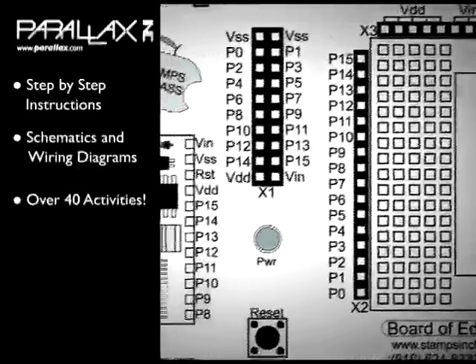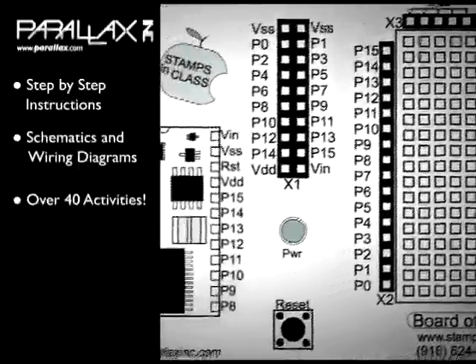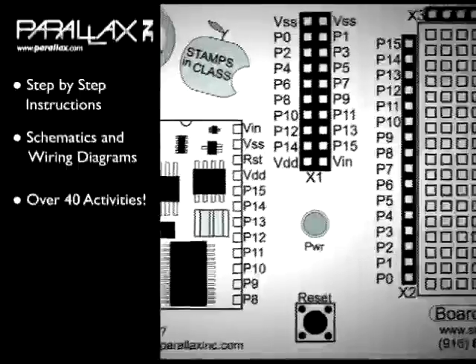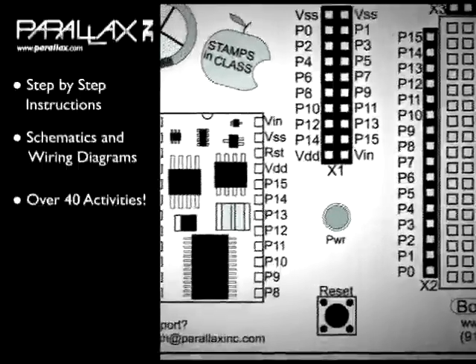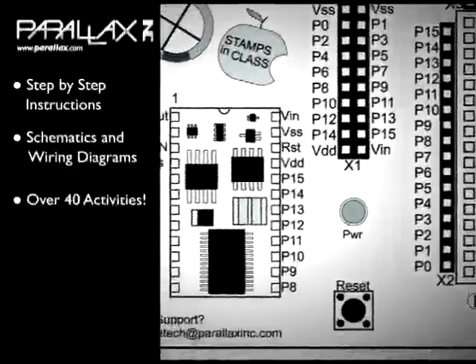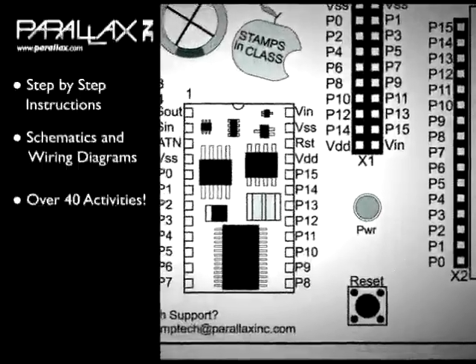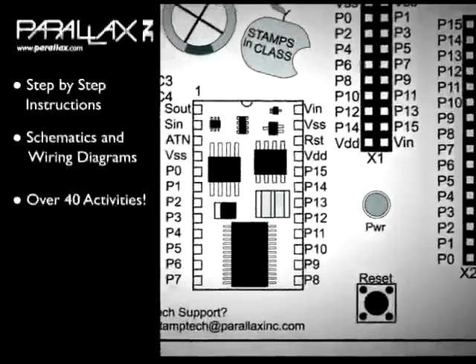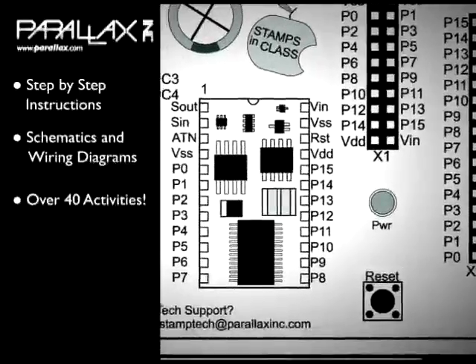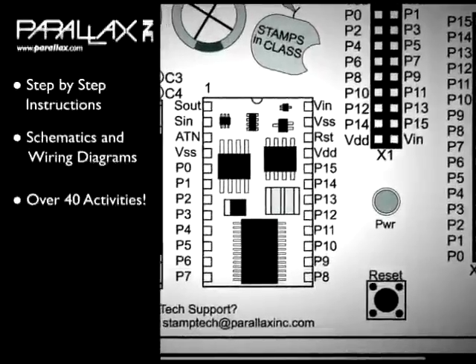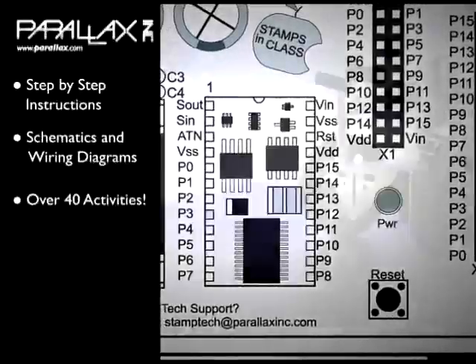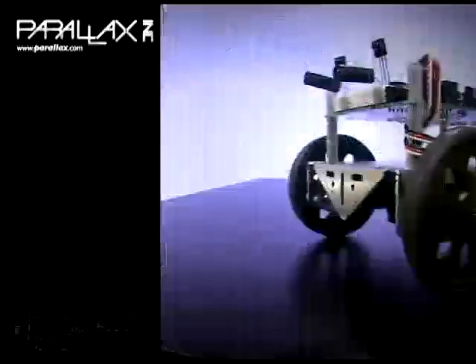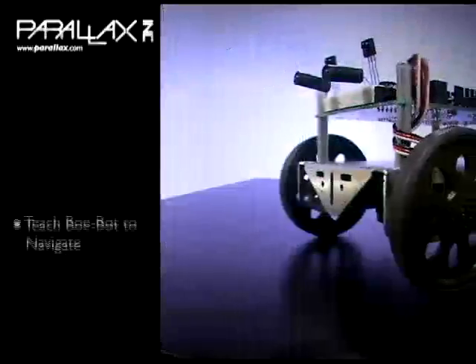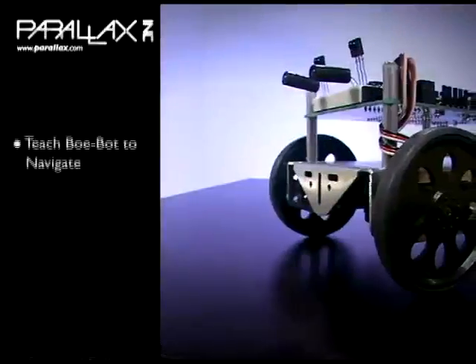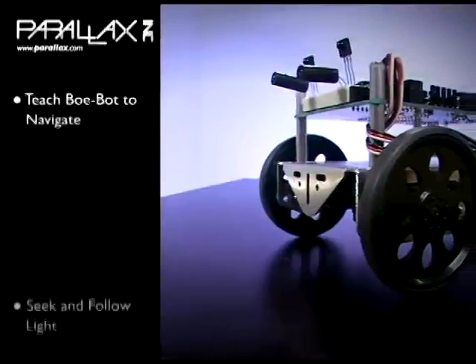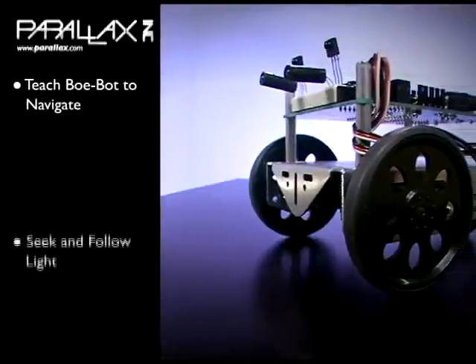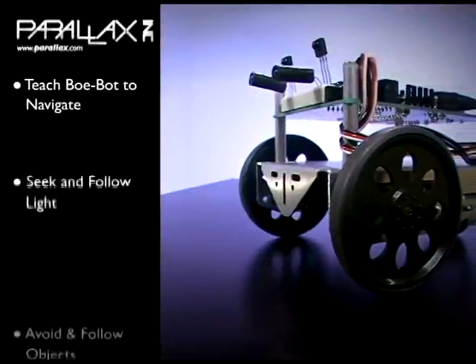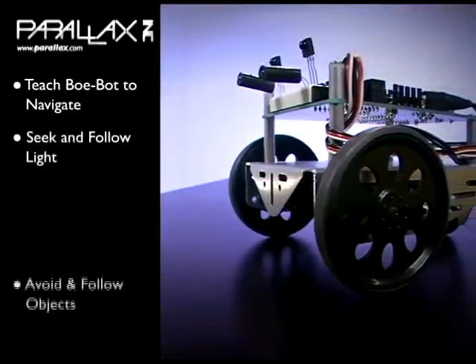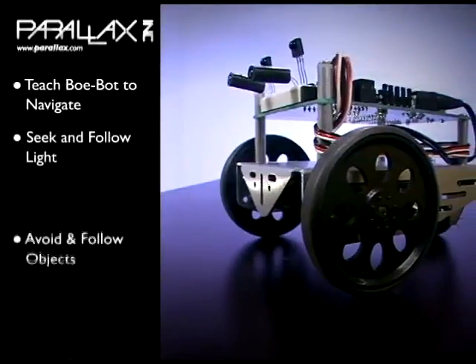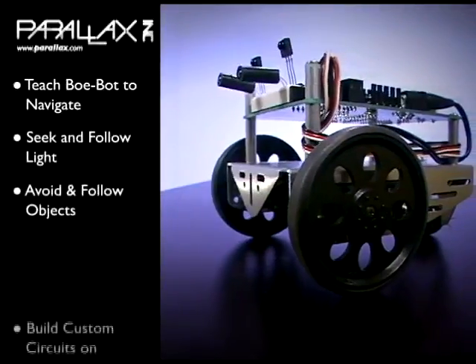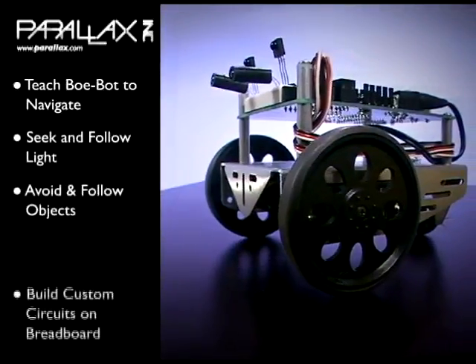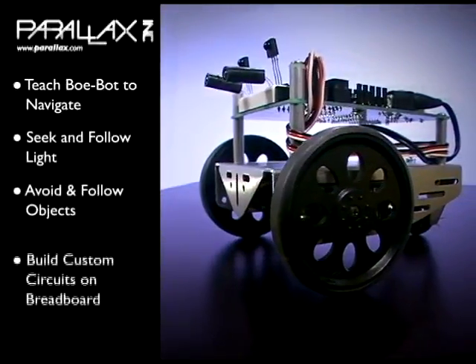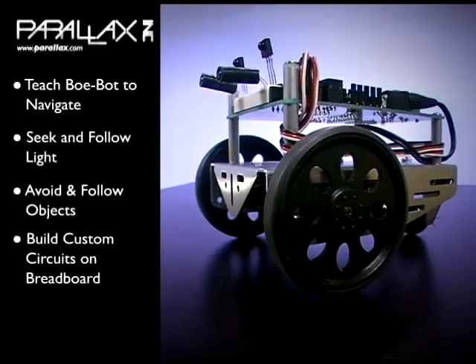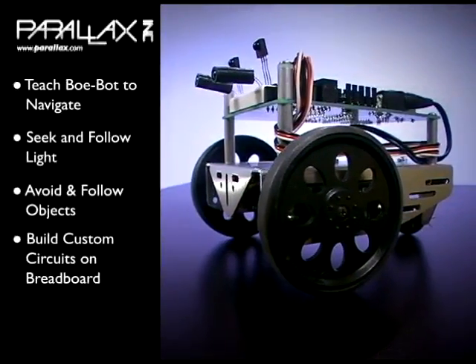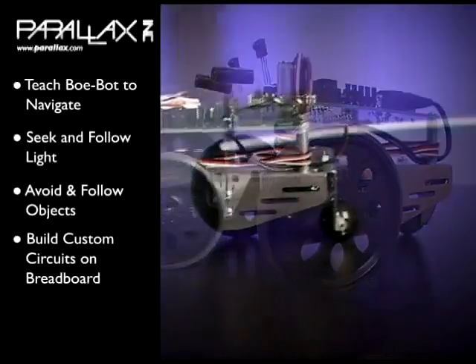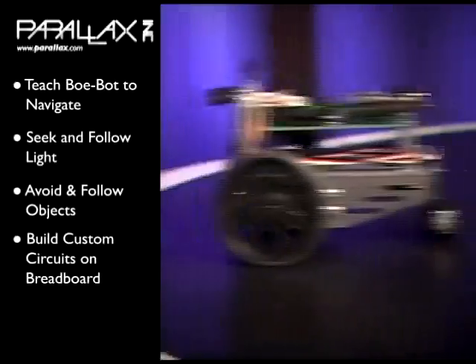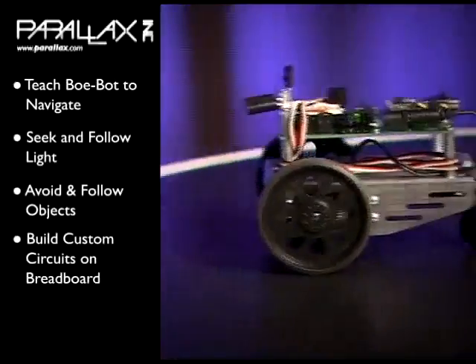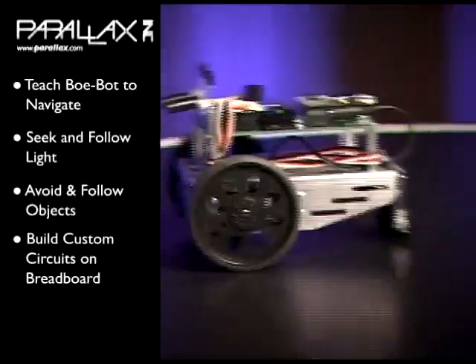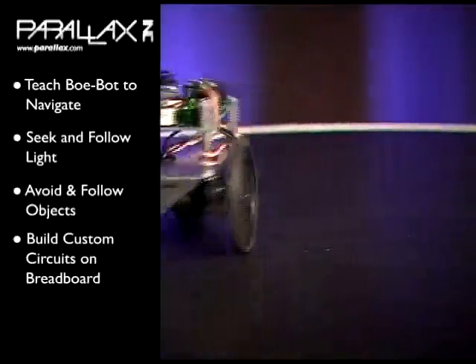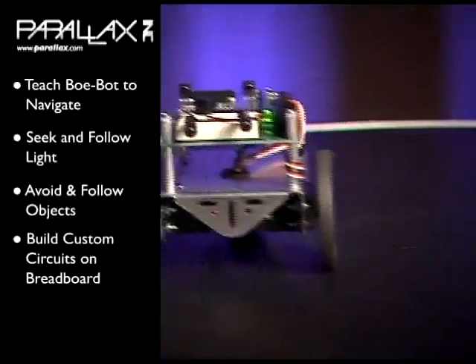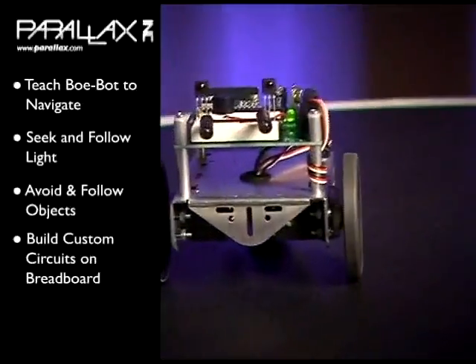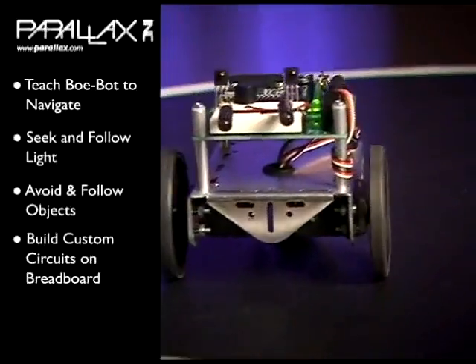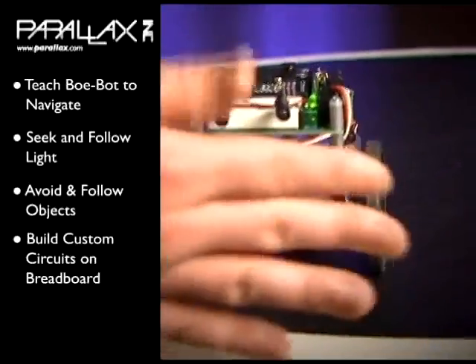There are over 40 activities in the book. Among them, you learn how to teach your Bobot to navigate autonomously using a variety of sensors, to seek and follow light with a photoresistor, and to avoid or follow objects with infrared object detection.